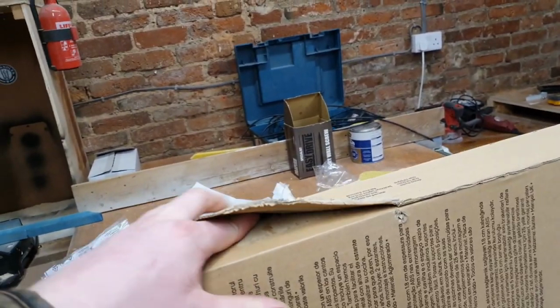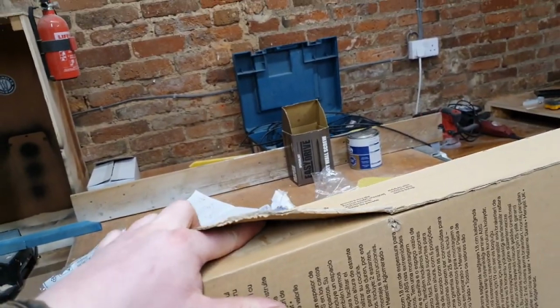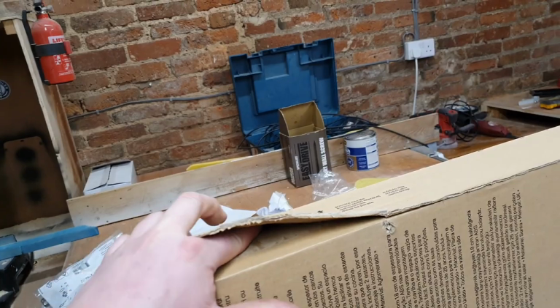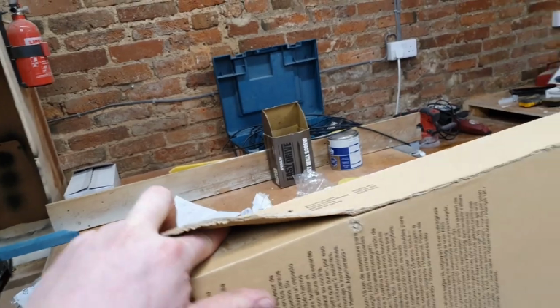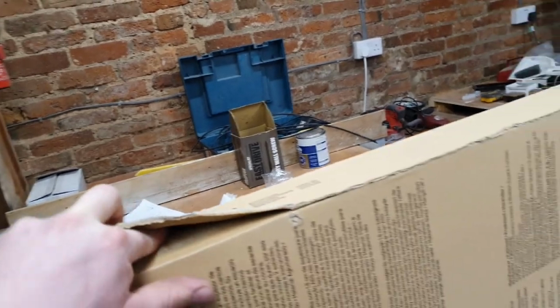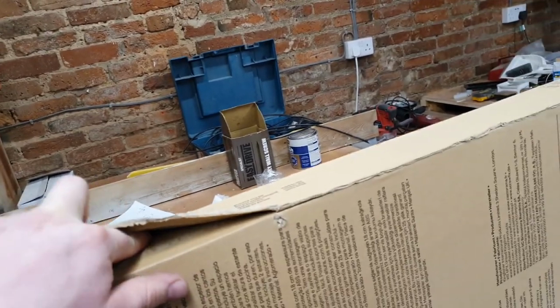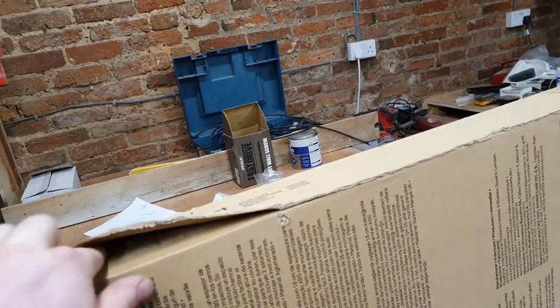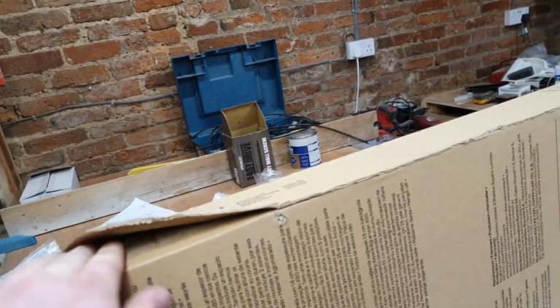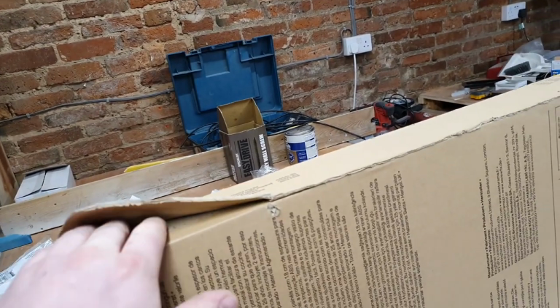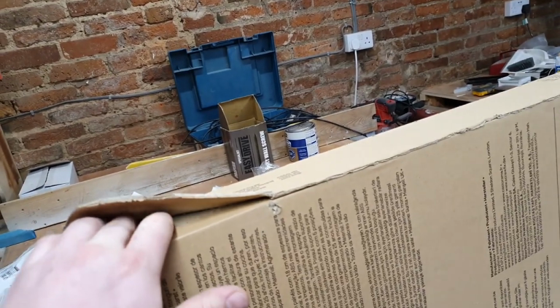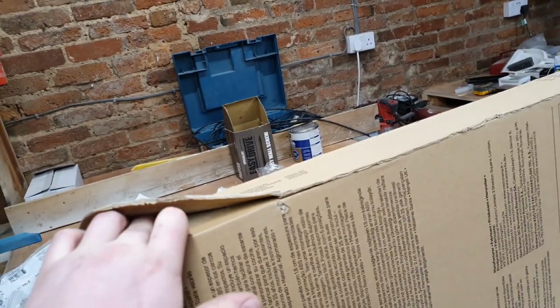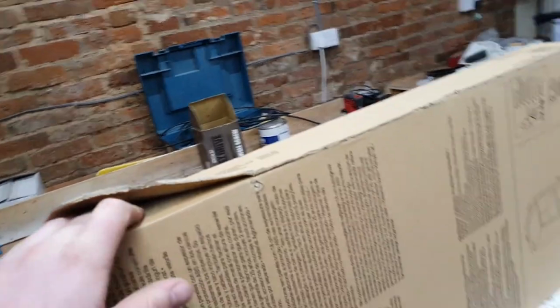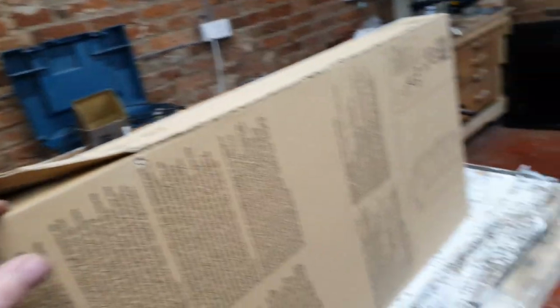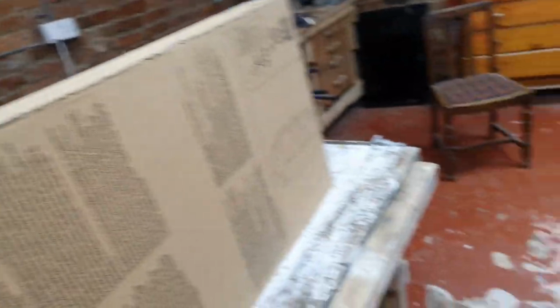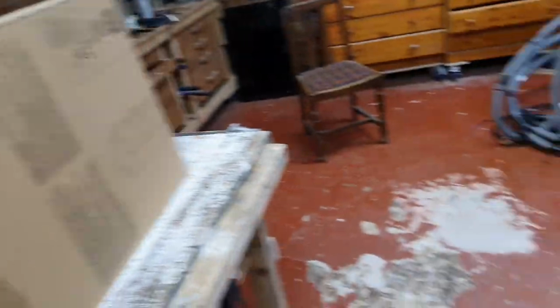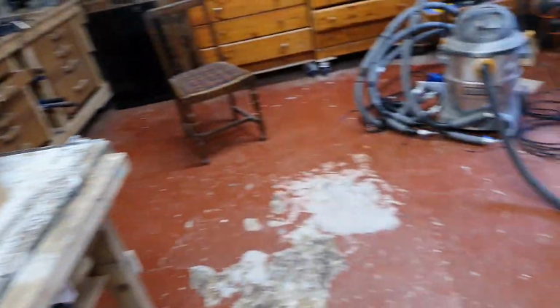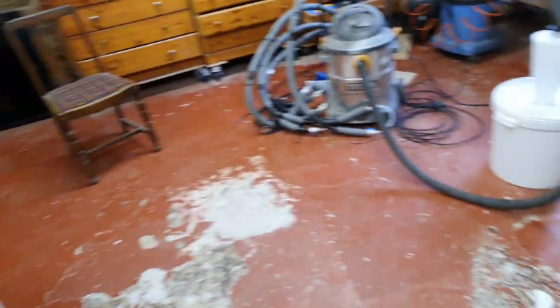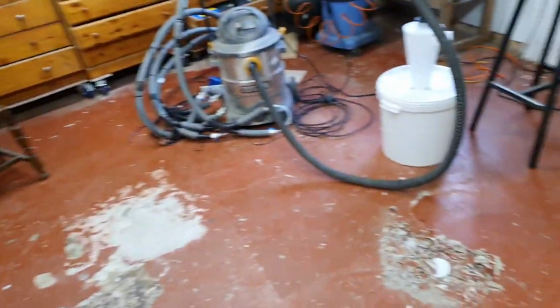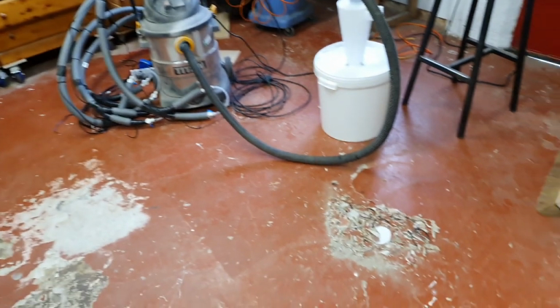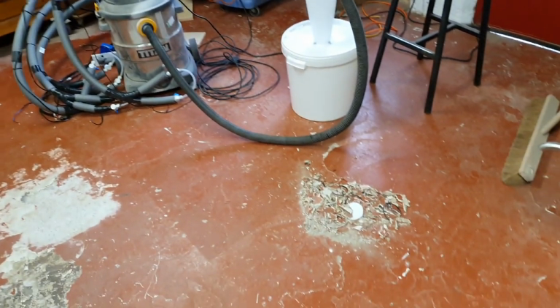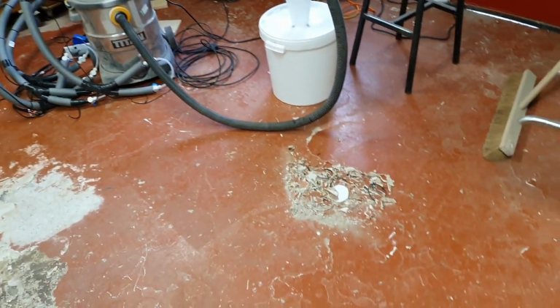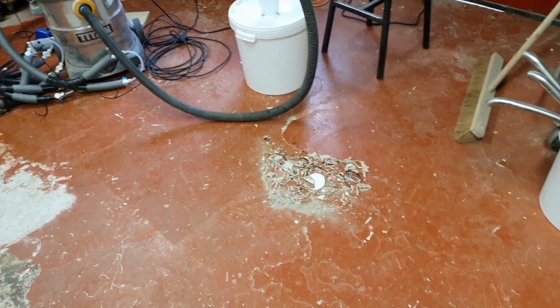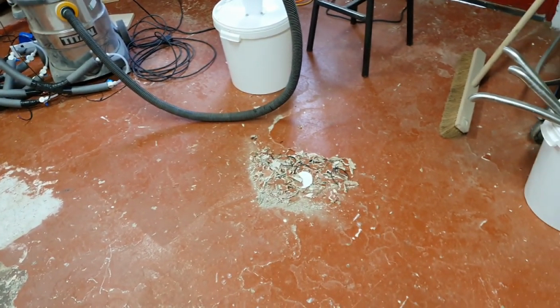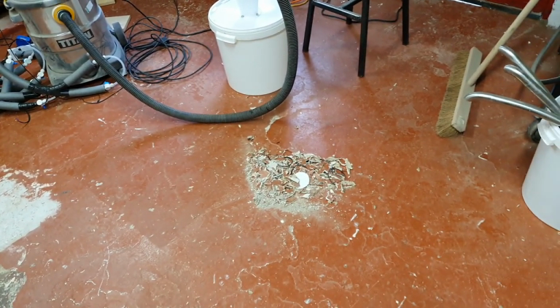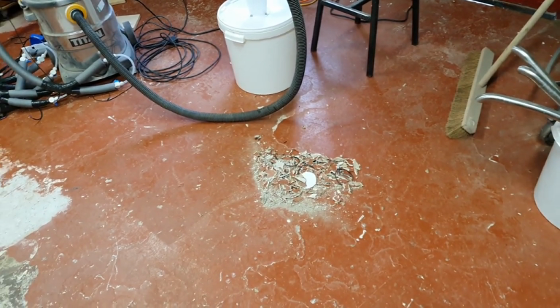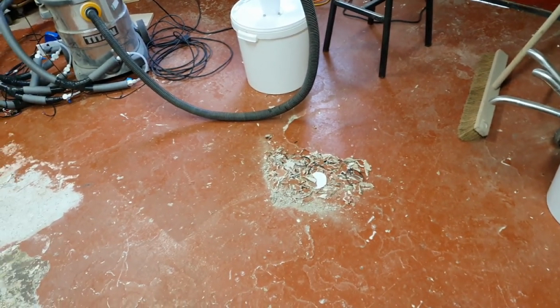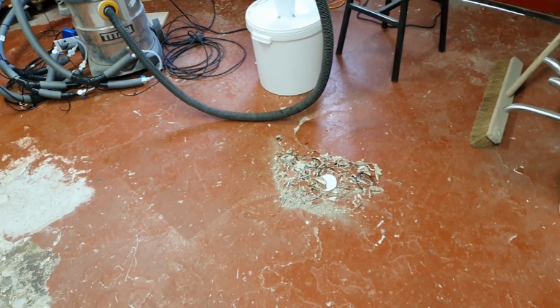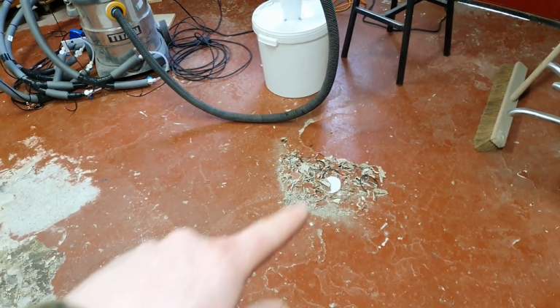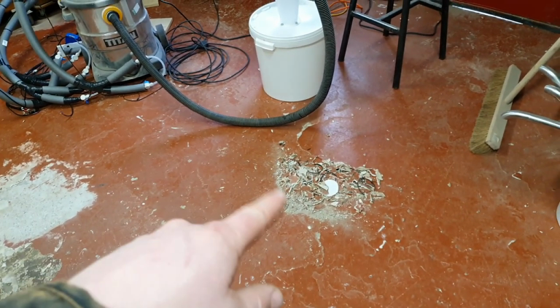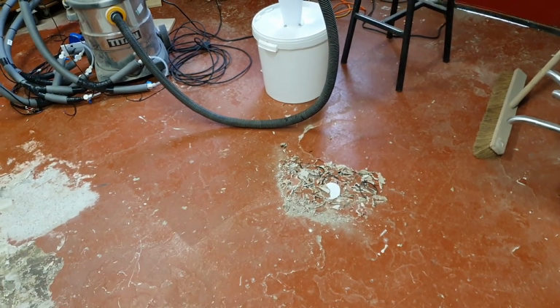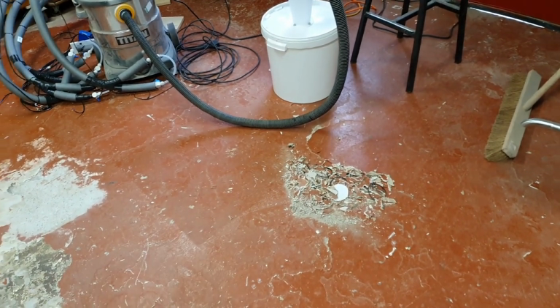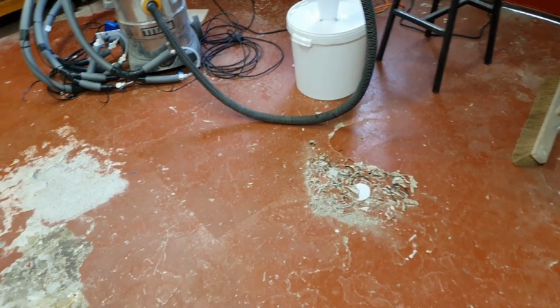So yeah, we're gonna use B&Q's prefabricated chipboard cabinets. I'm gonna start assembling these today — might as well, sat at home on my own, Gemma's gone to do some shopping for her parents.